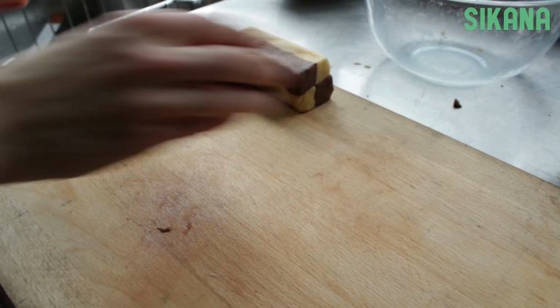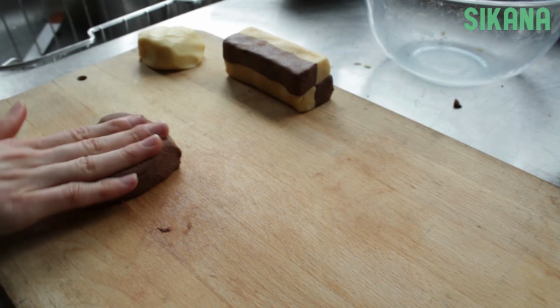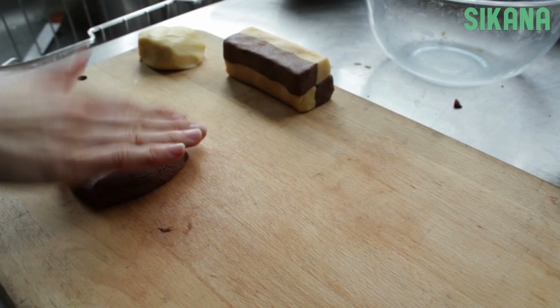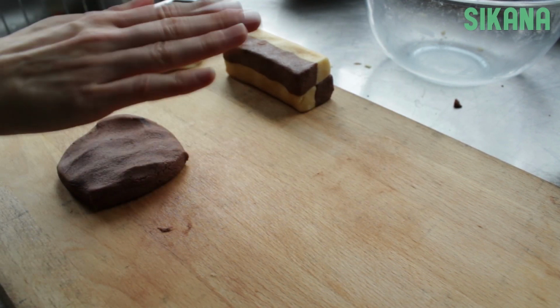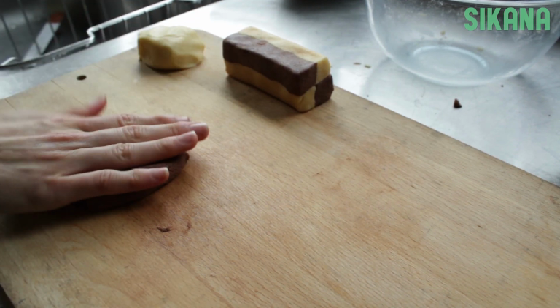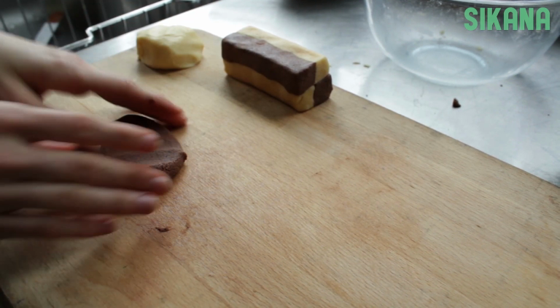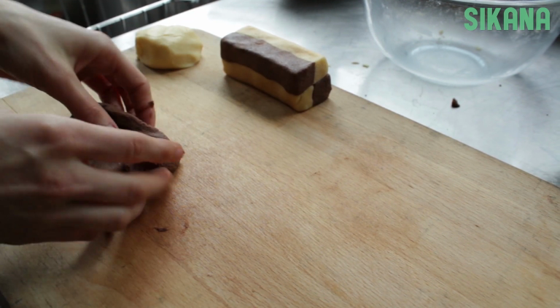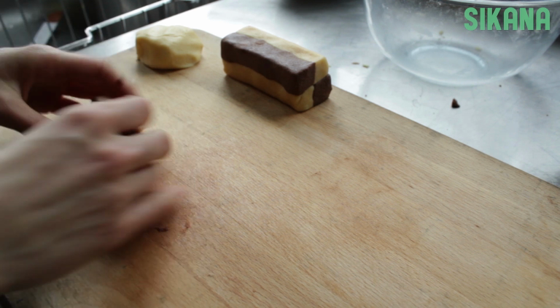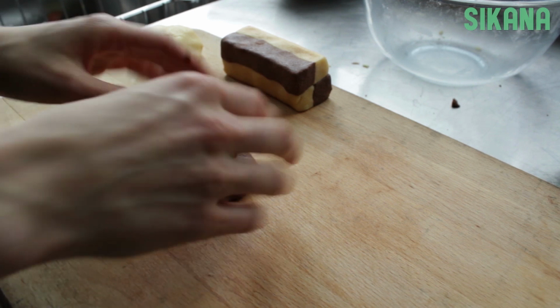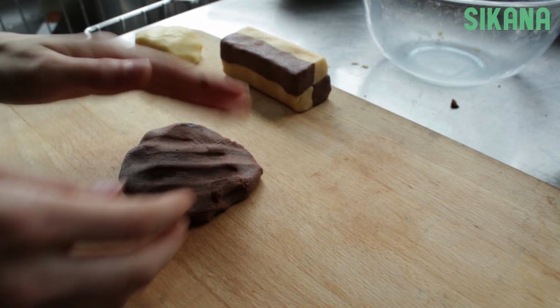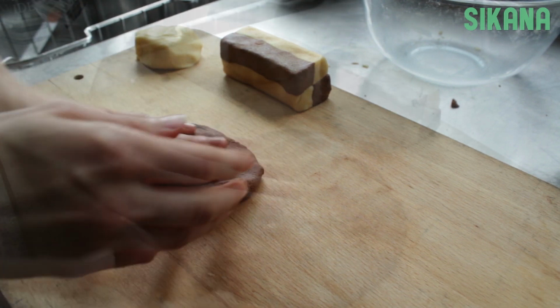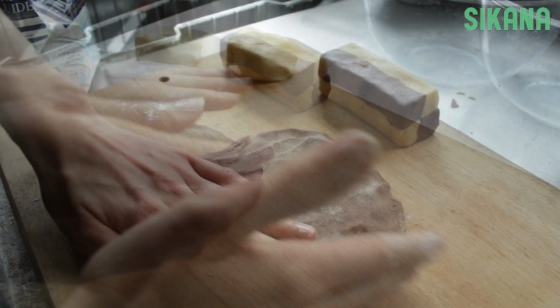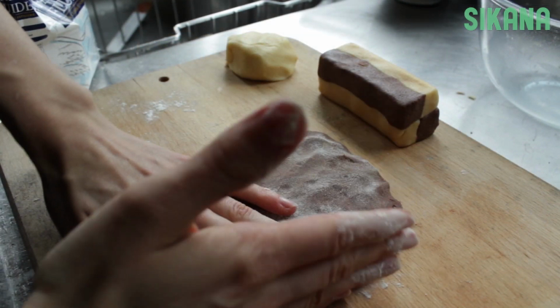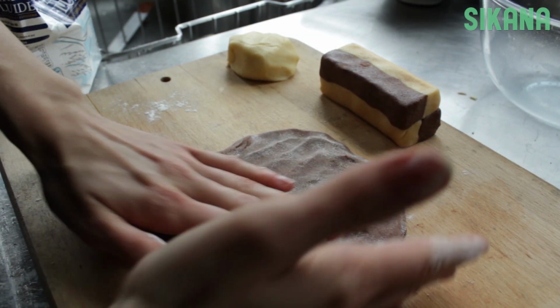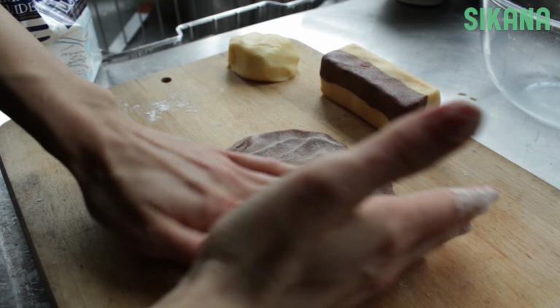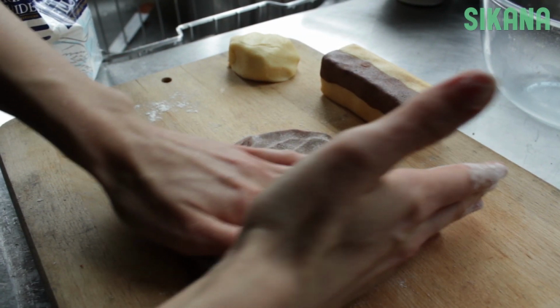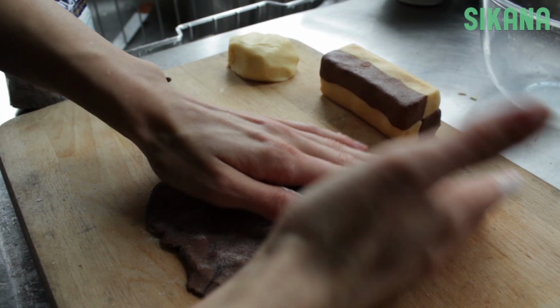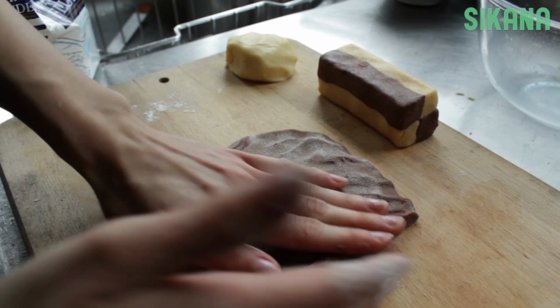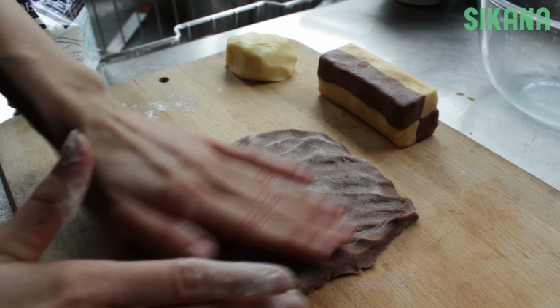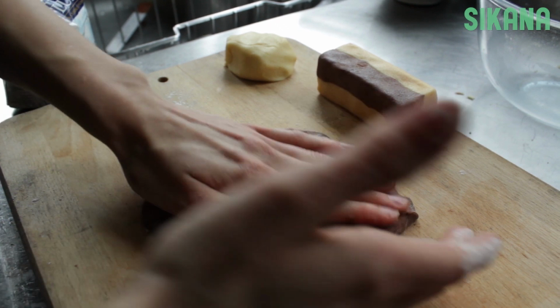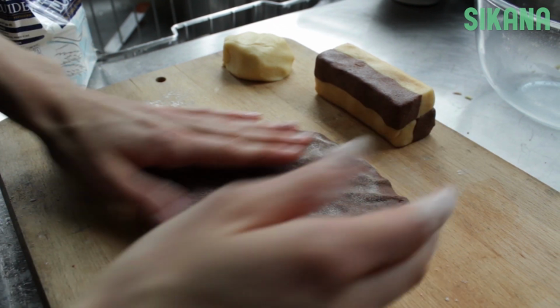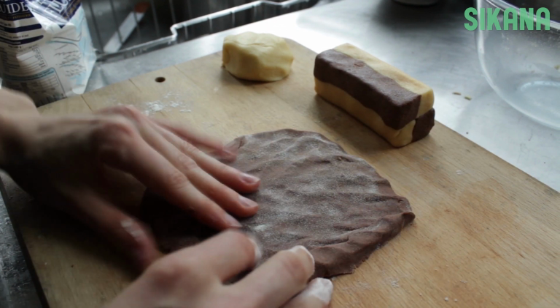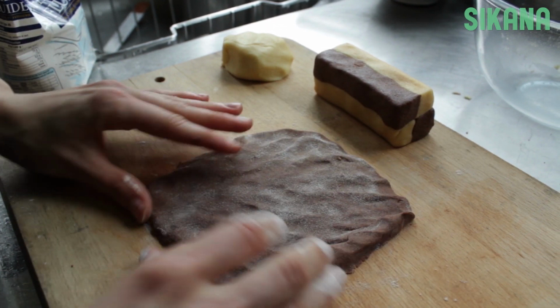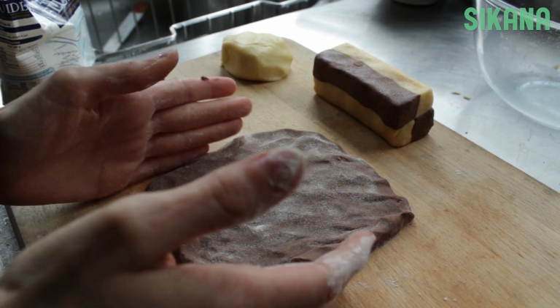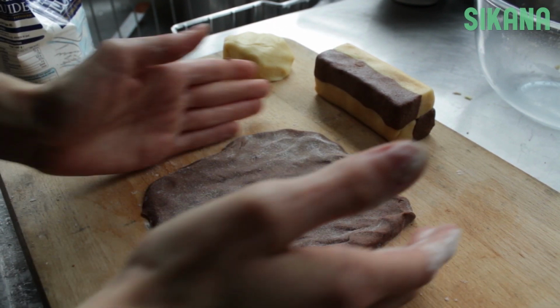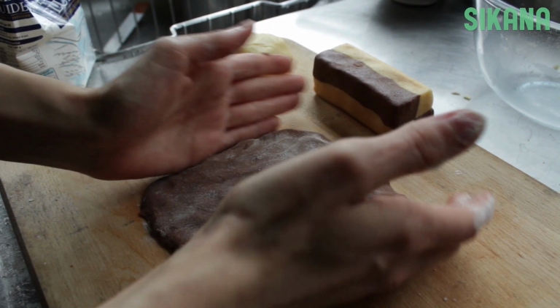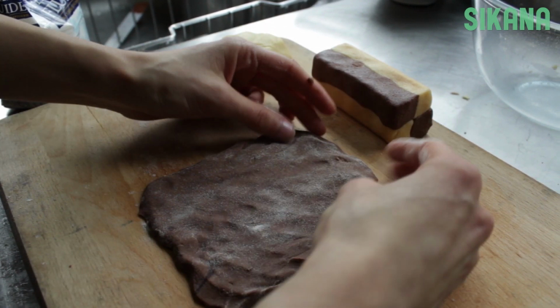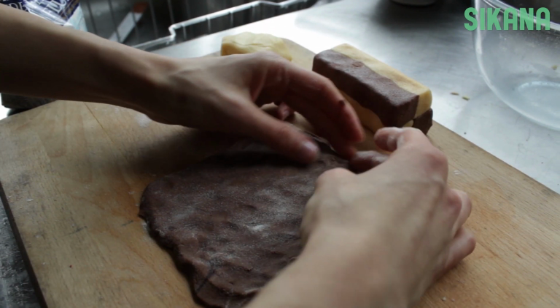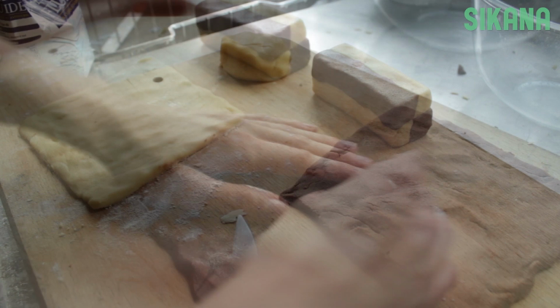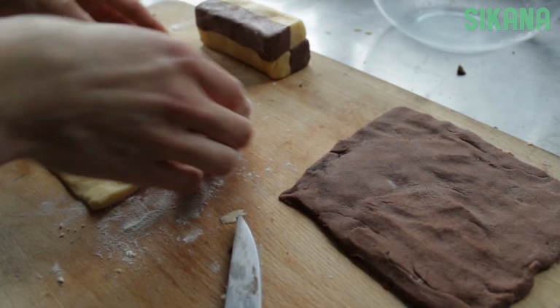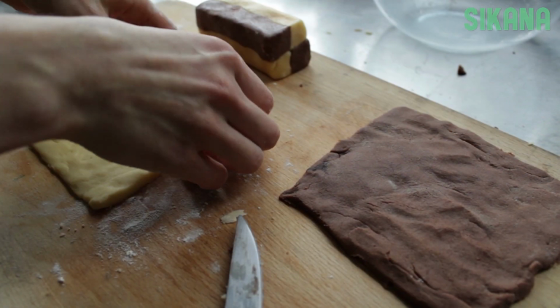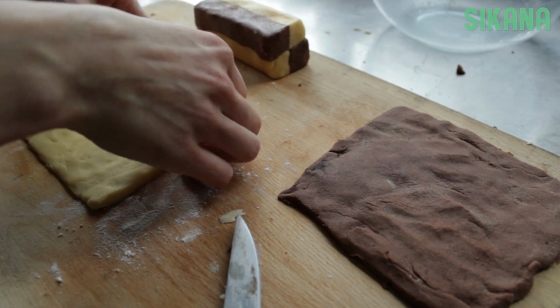Next, flatten the second cocoa piece. It has to be as square as possible. Do the same with the plain dough.